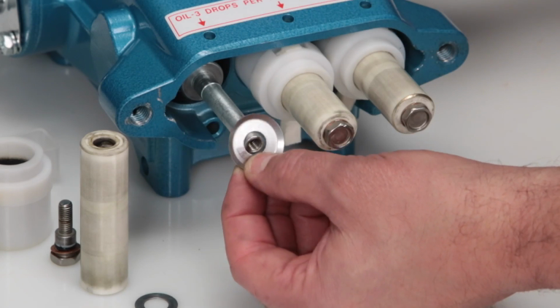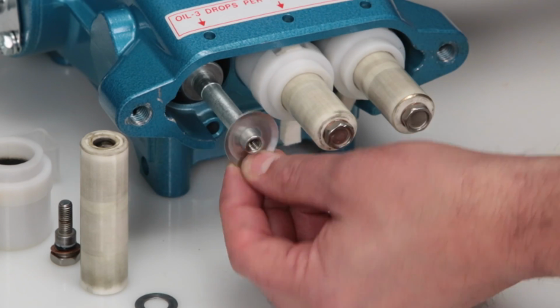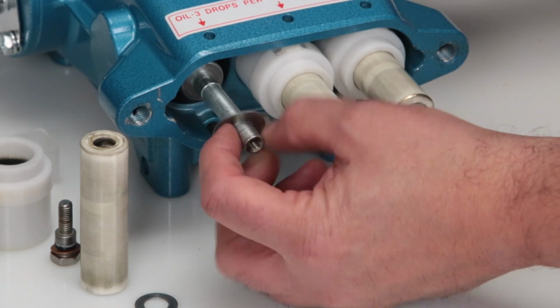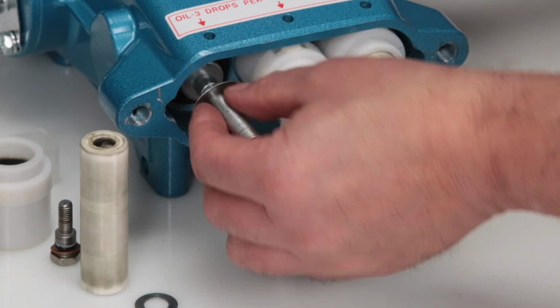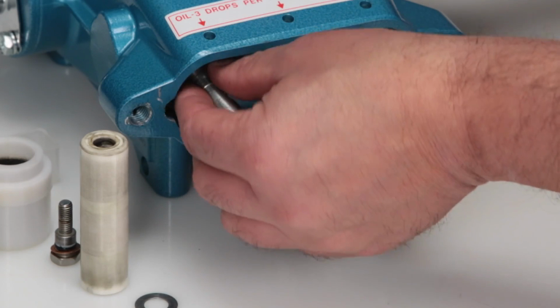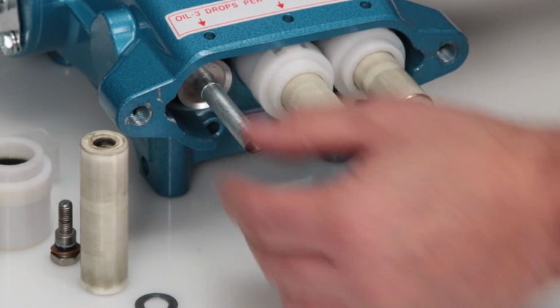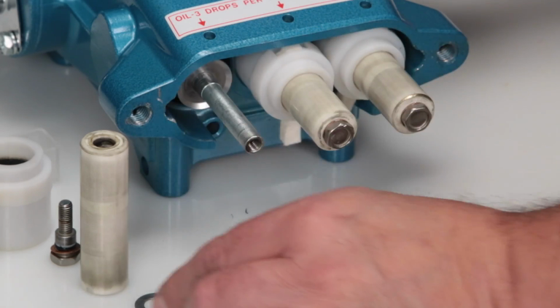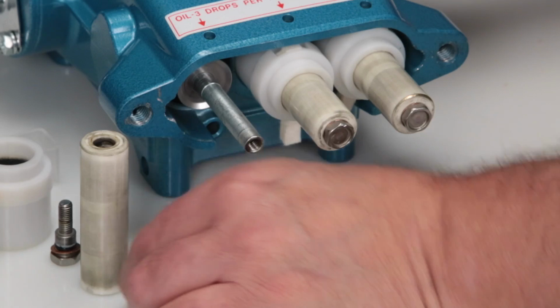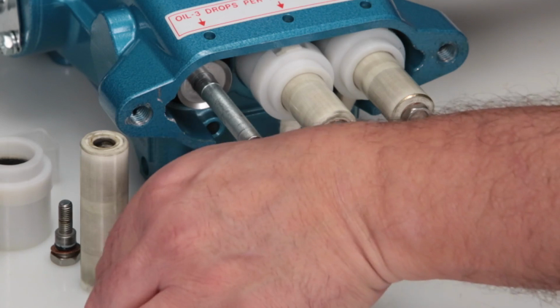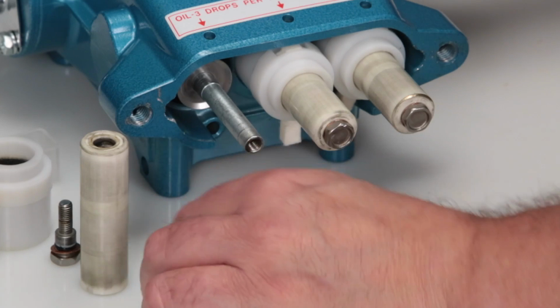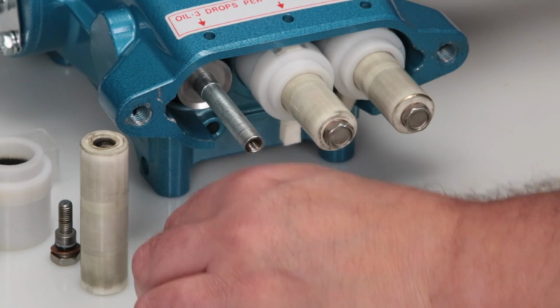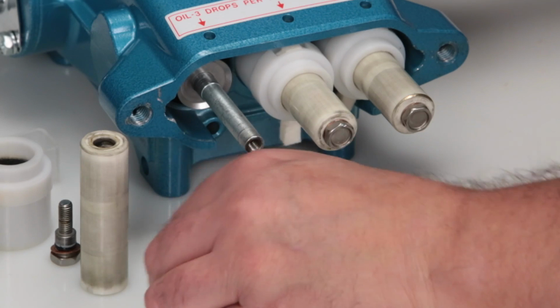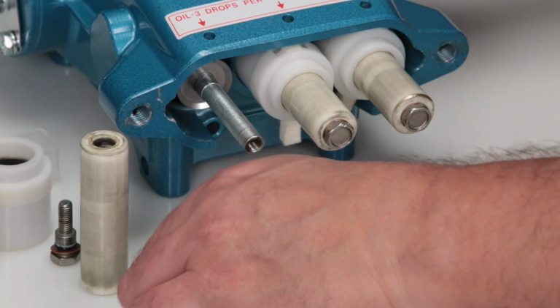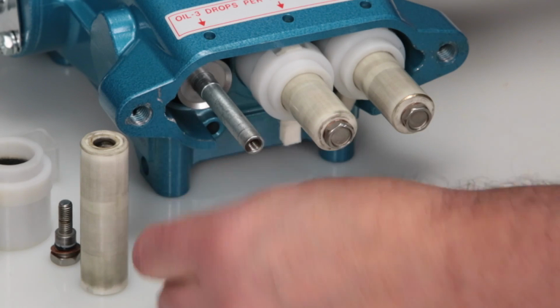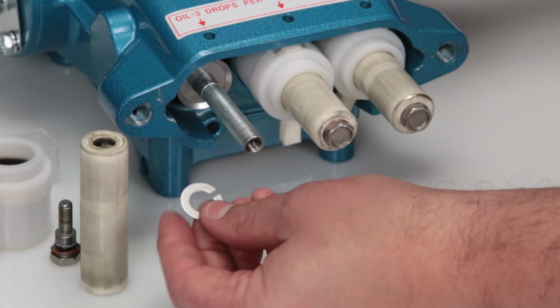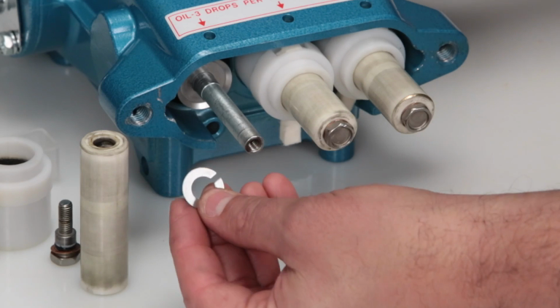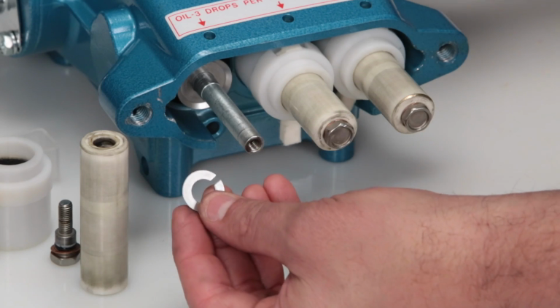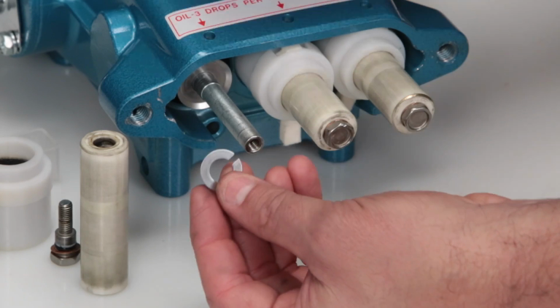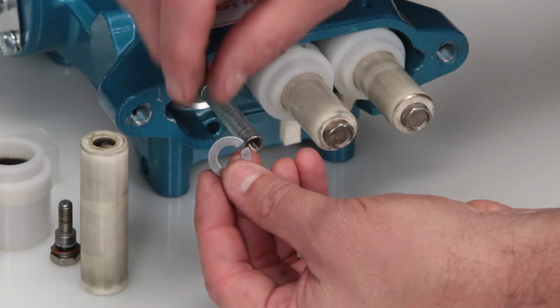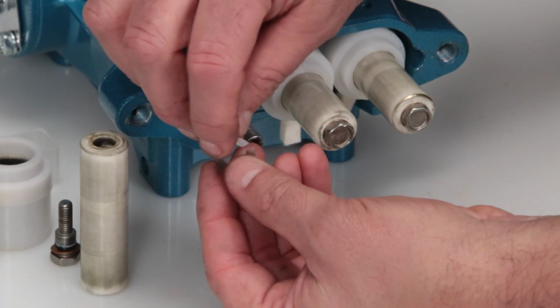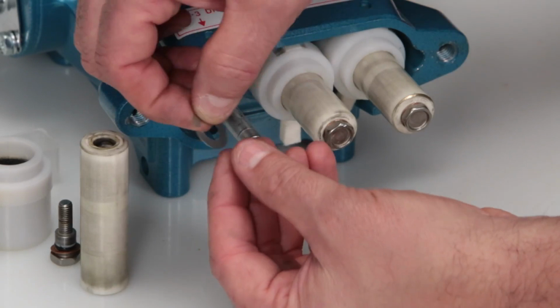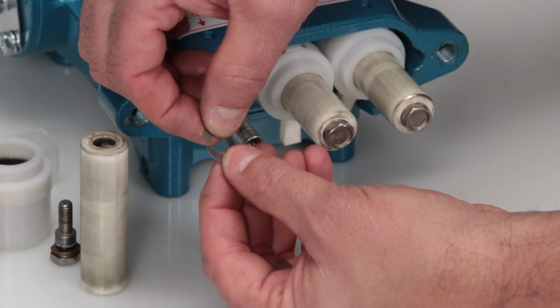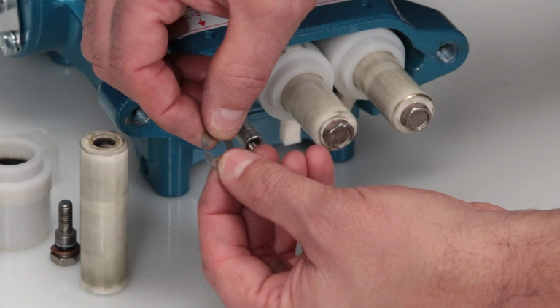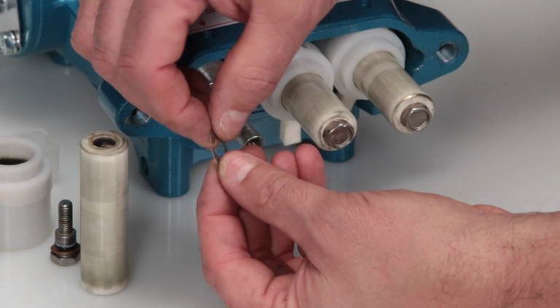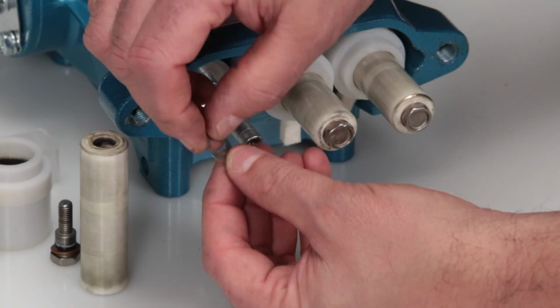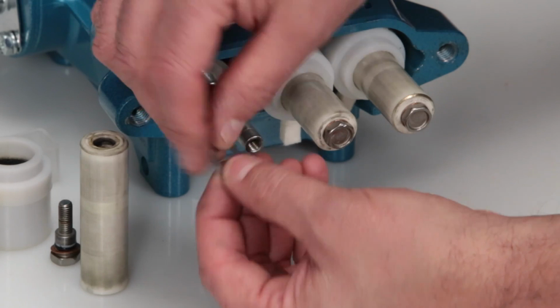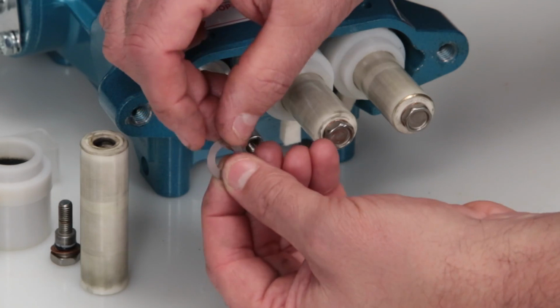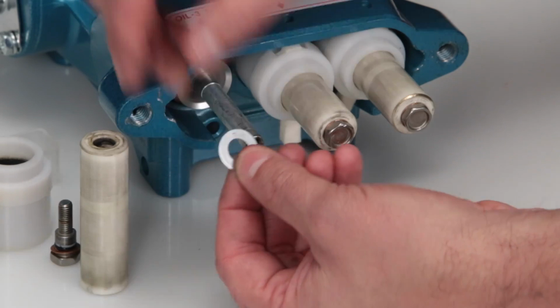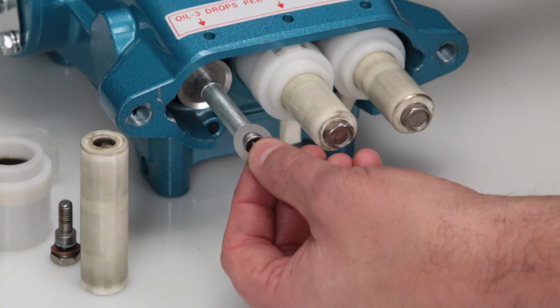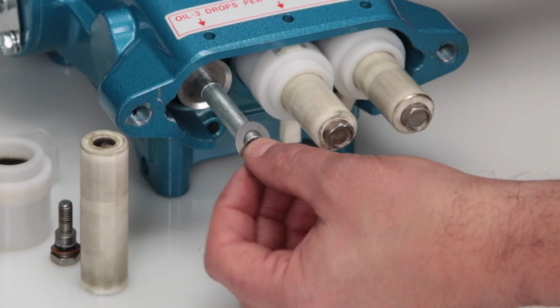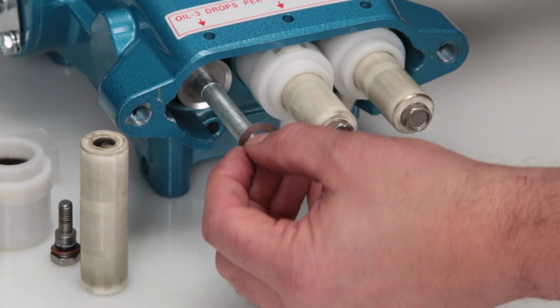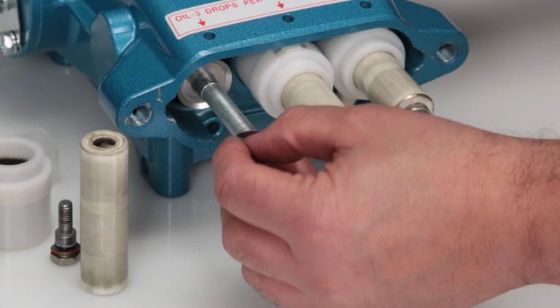To reassemble, install the barrier slinger with the dish side facing away from the crankcase. Next, install the keyhole washer. The slot can face in any direction.